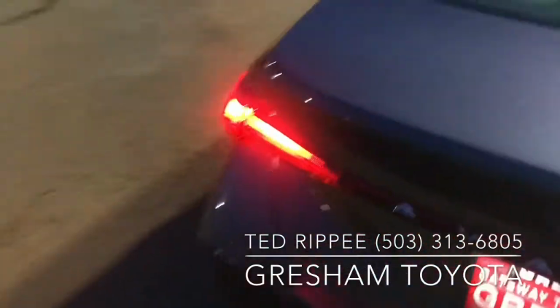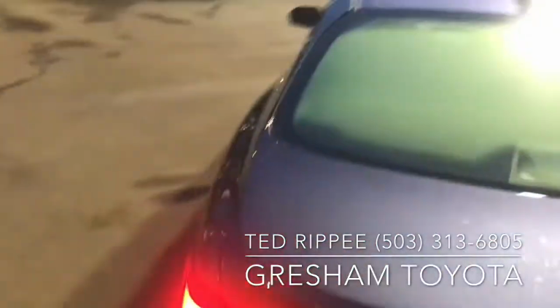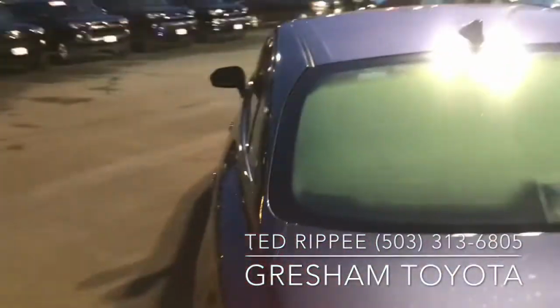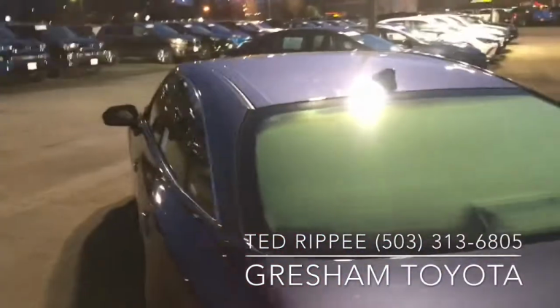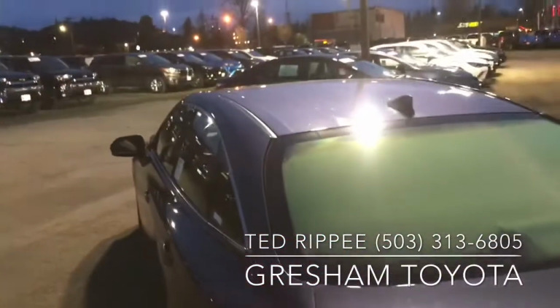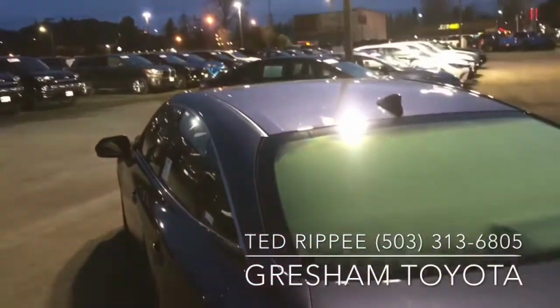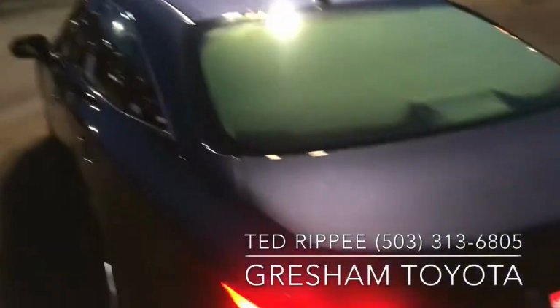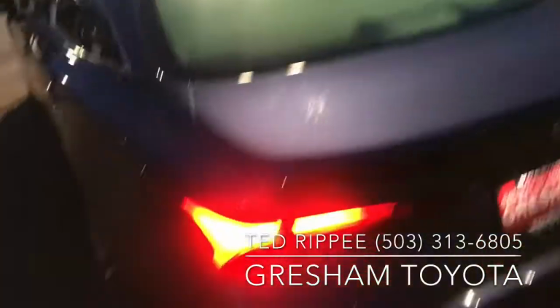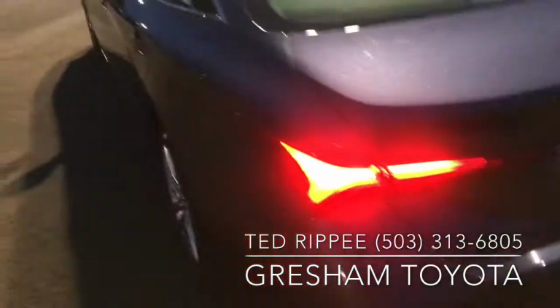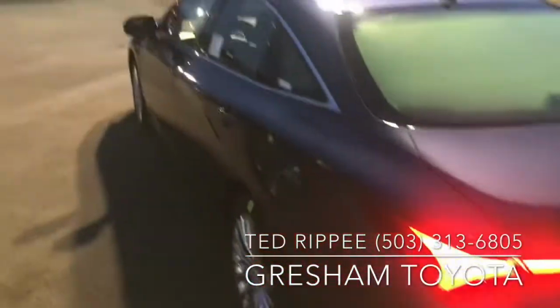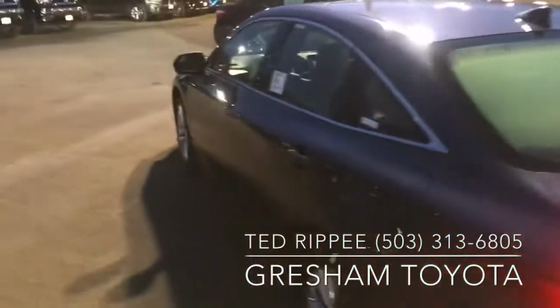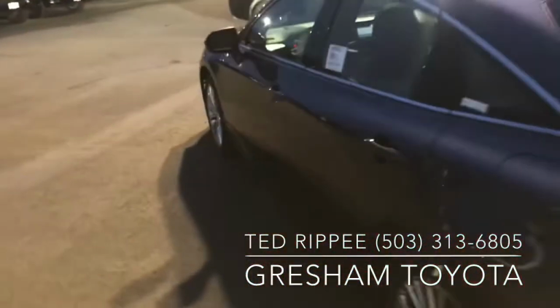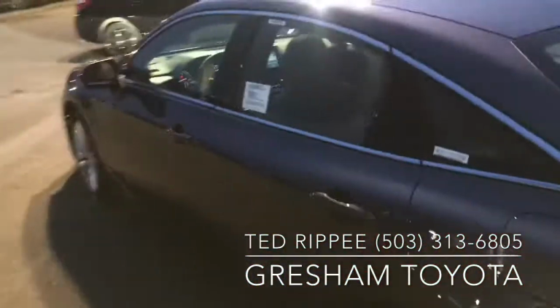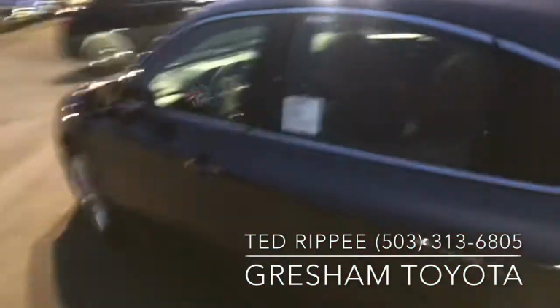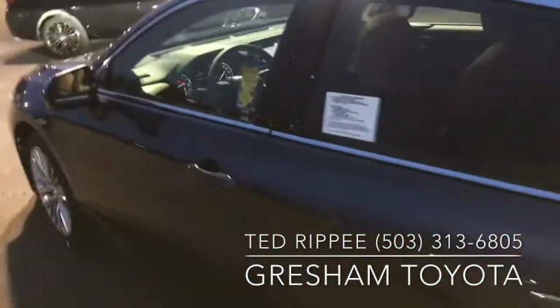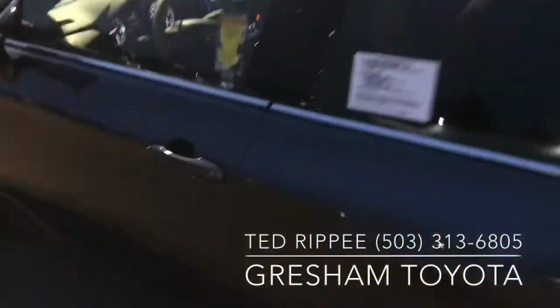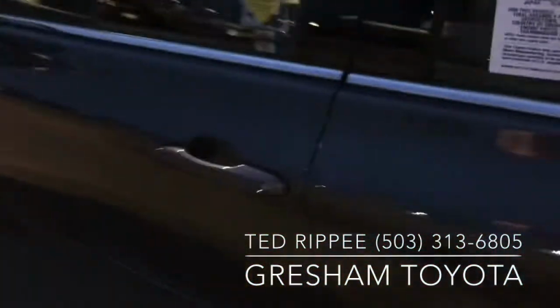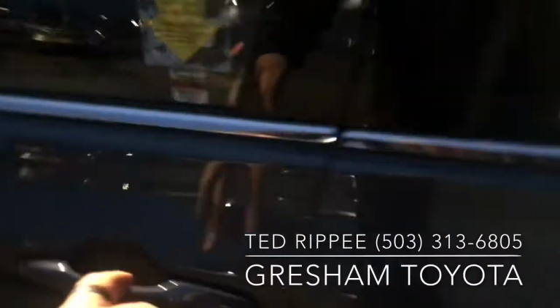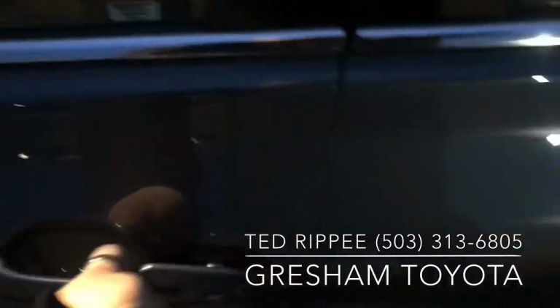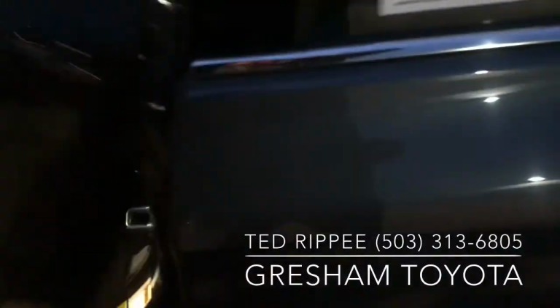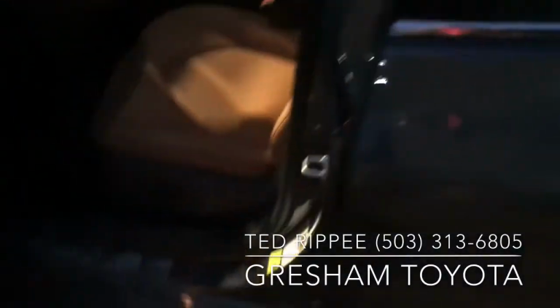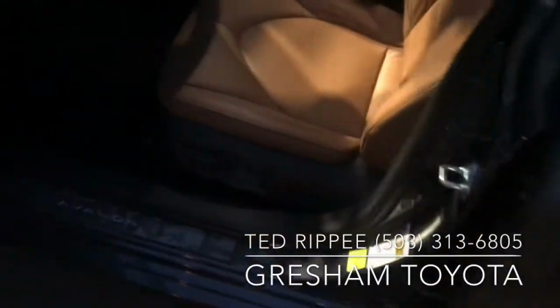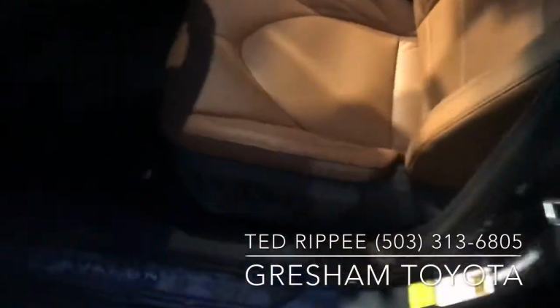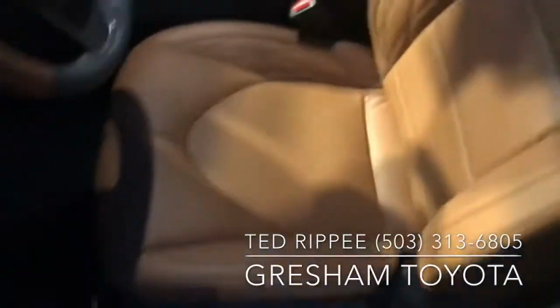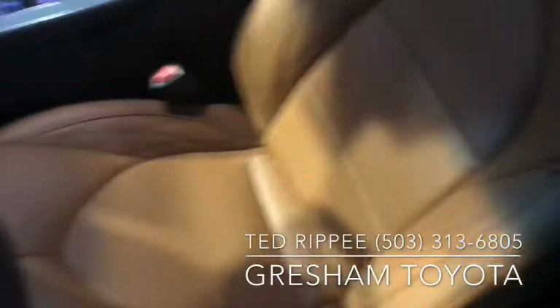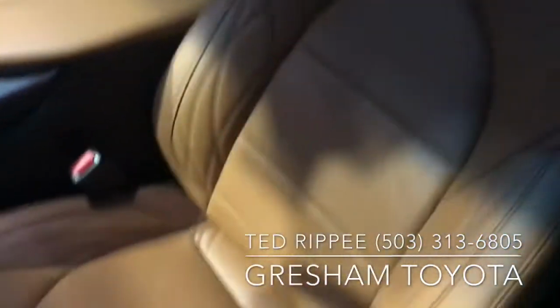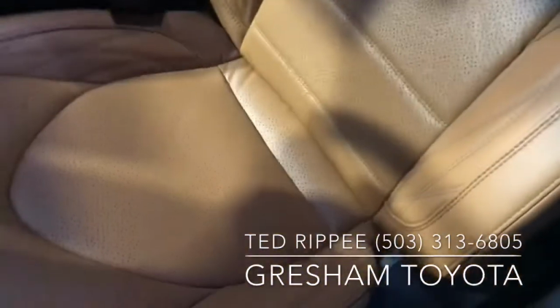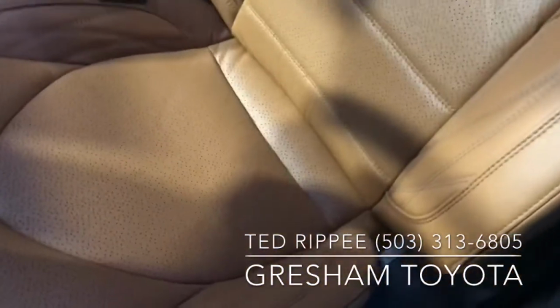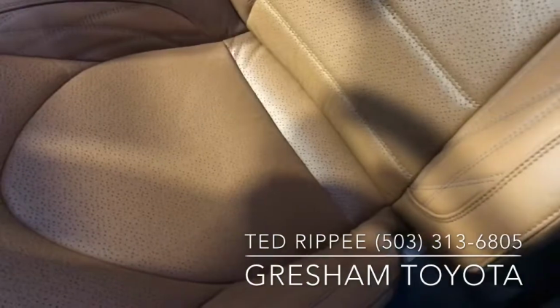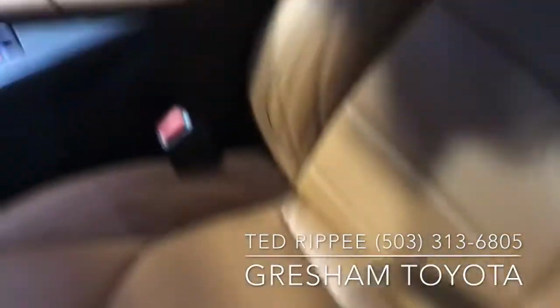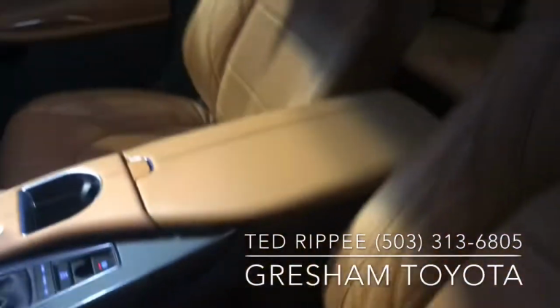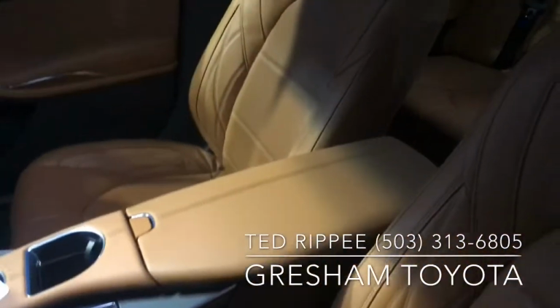I'm just gonna kind of do a little bit of a walk around. I parked it underneath the lights because it's already getting dark, but I'll open up the door here. Hopefully with the lights on you can kind of see that beautiful cognac interior.